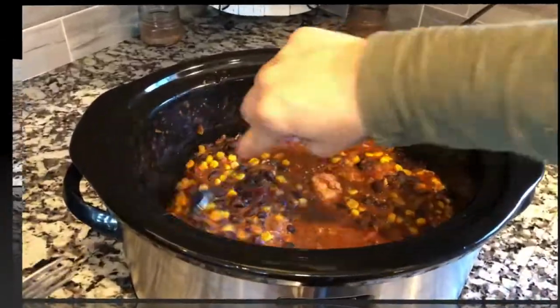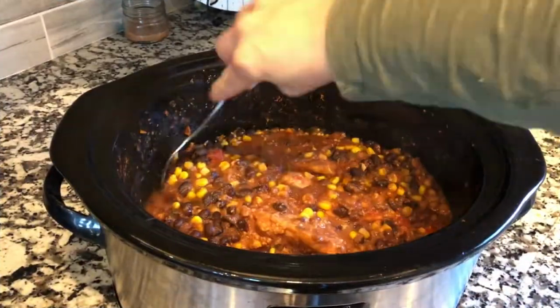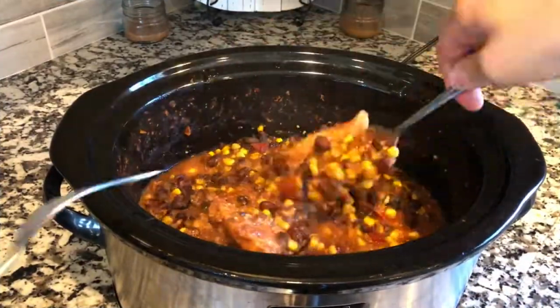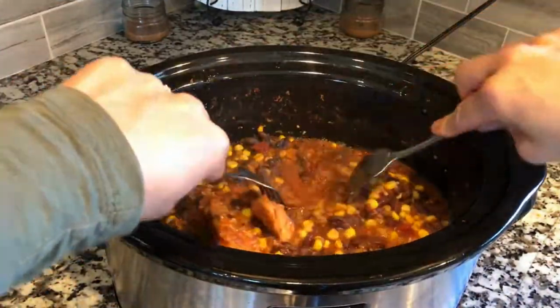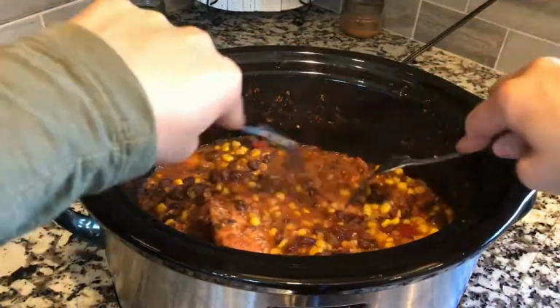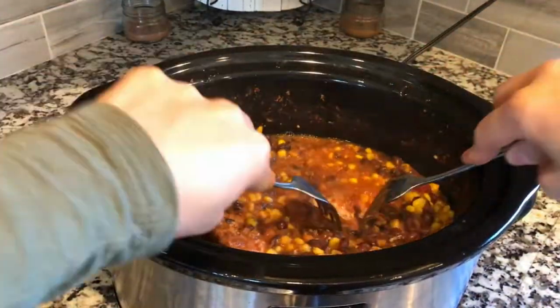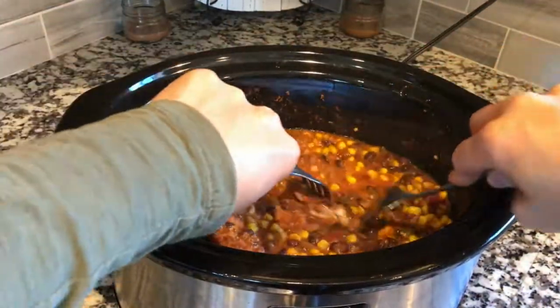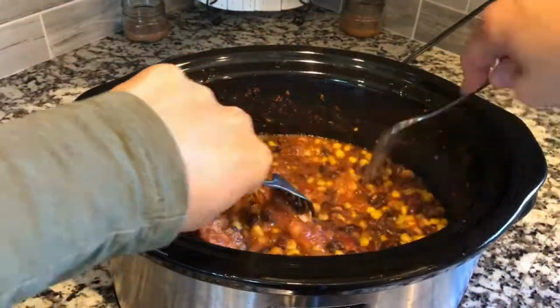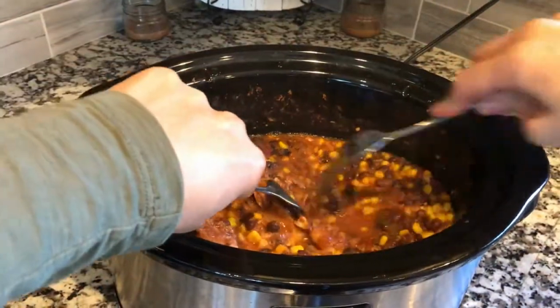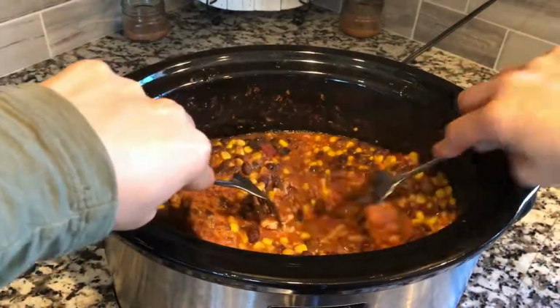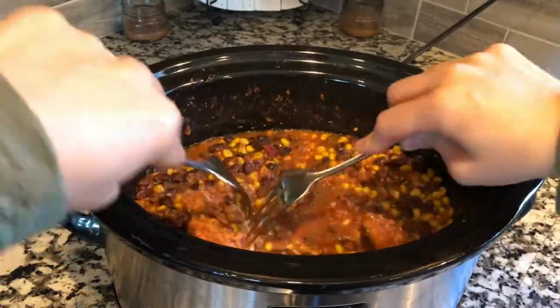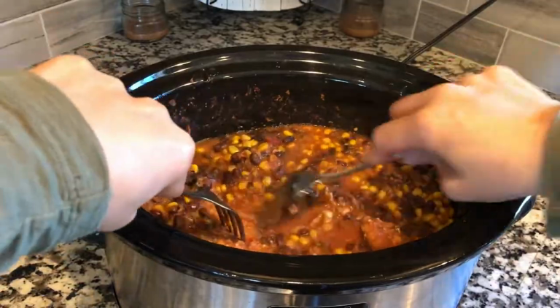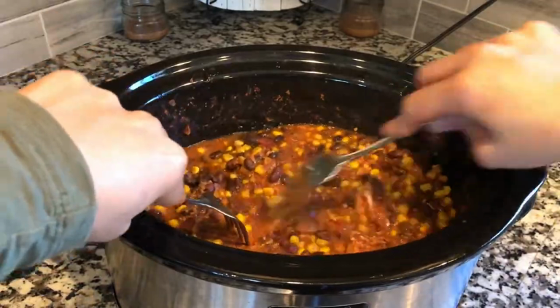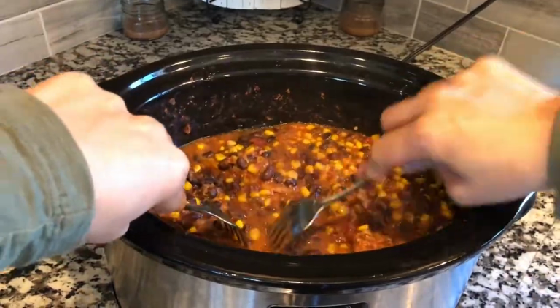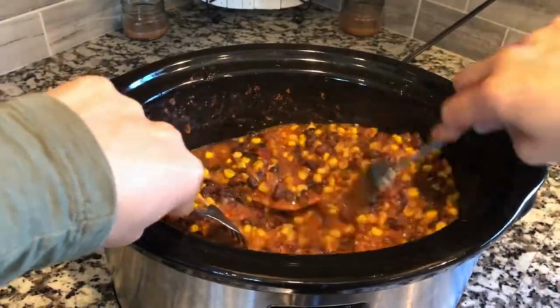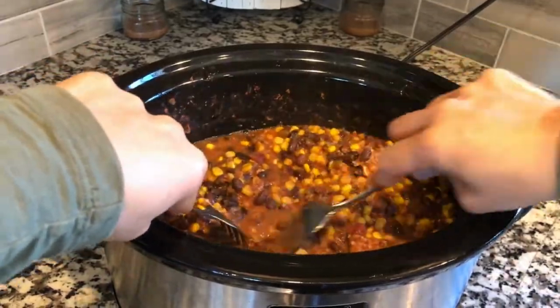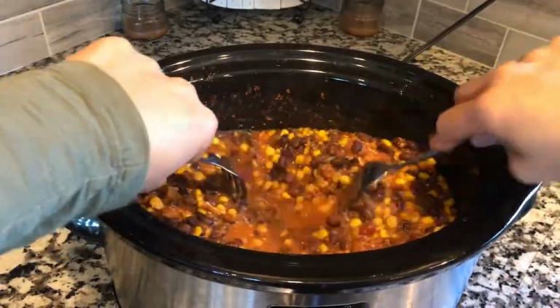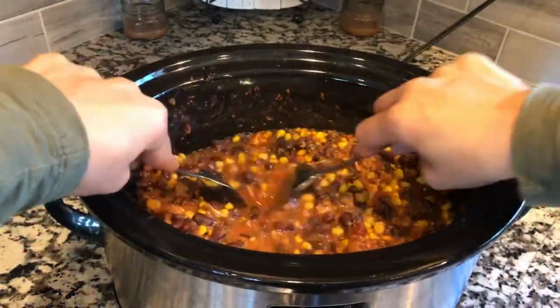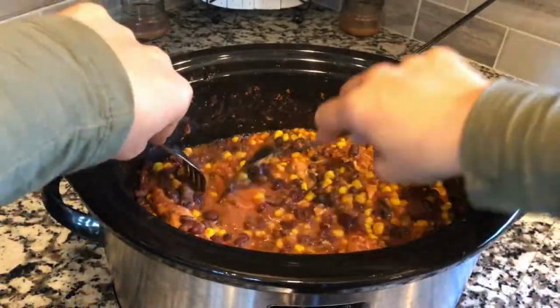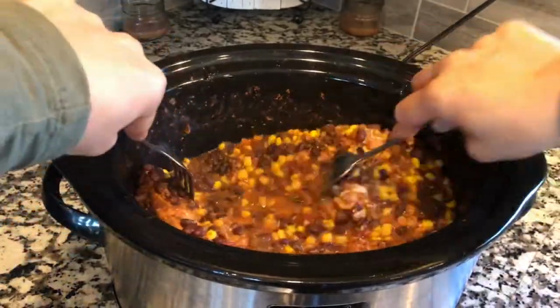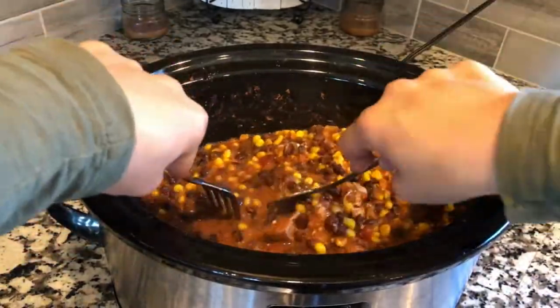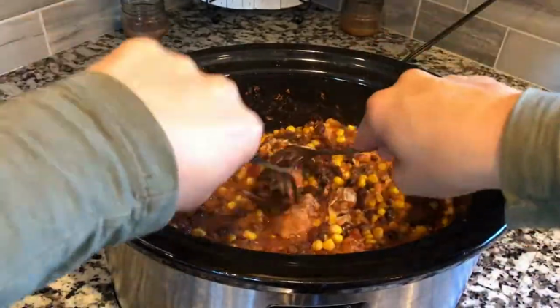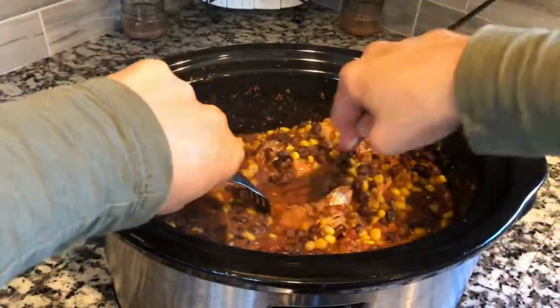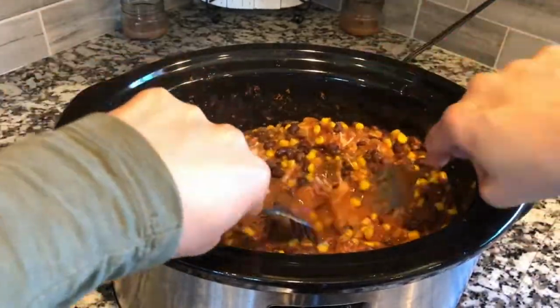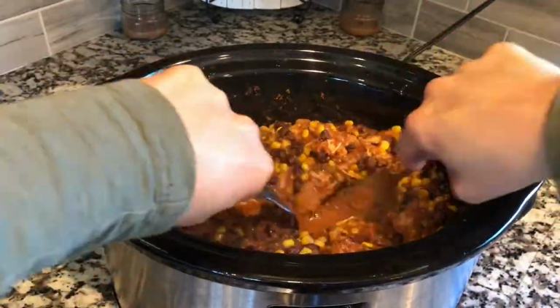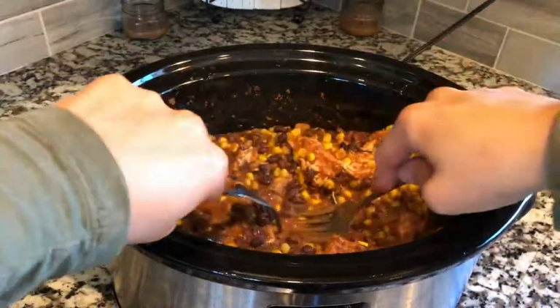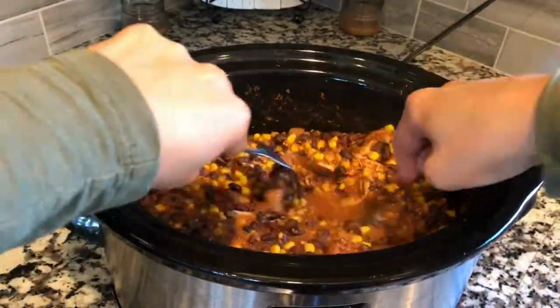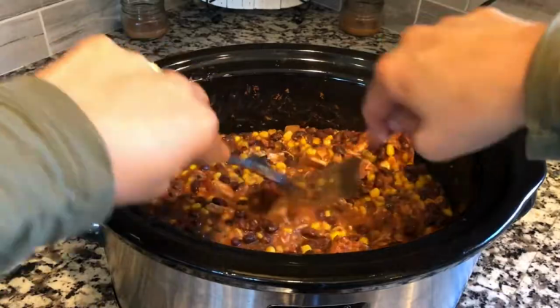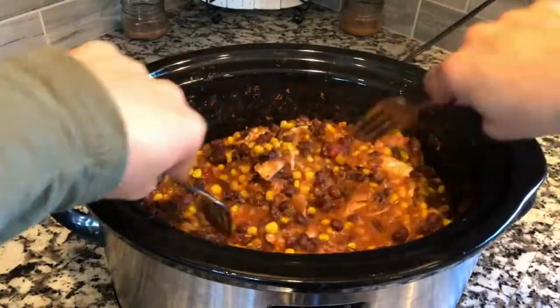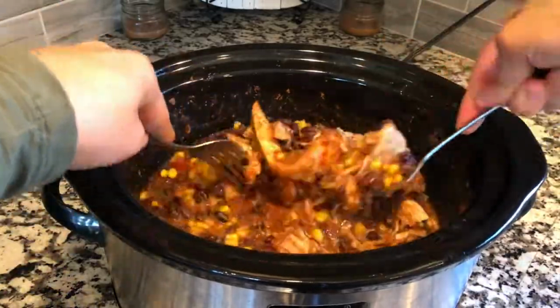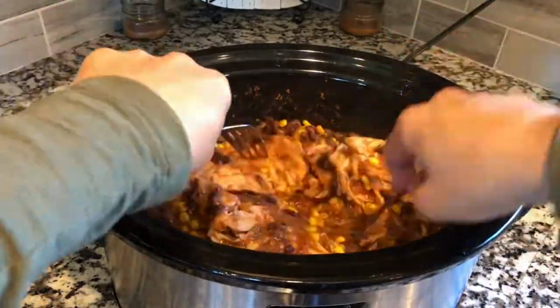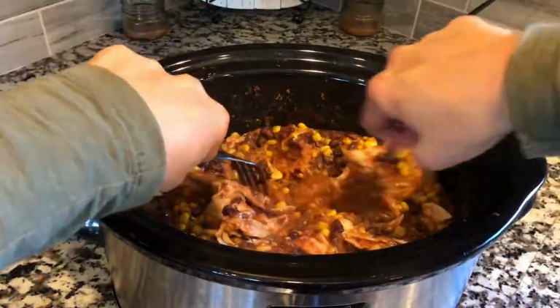Once it's been cooking all day and all of your chicken is completely cooked, you're going to go ahead and shred your chicken. I just like to use two forks to do this, but you can do it however you'd like.